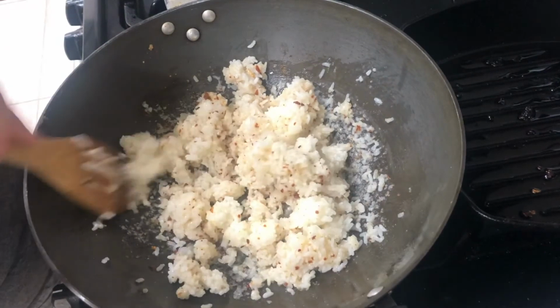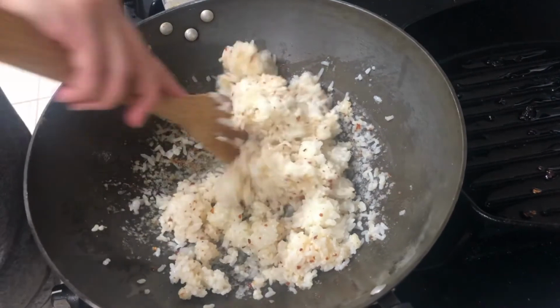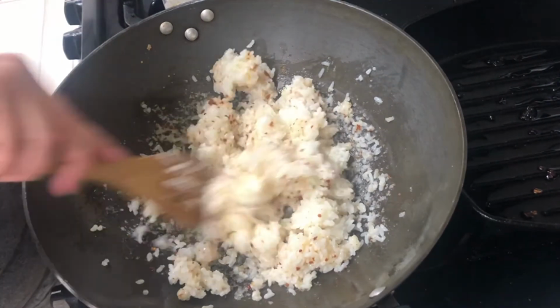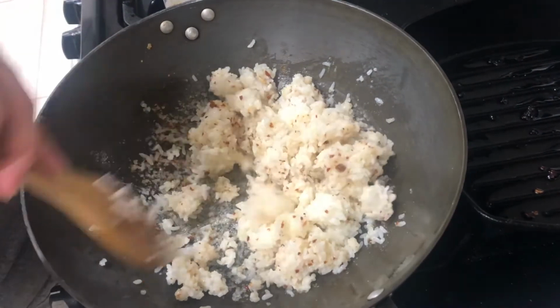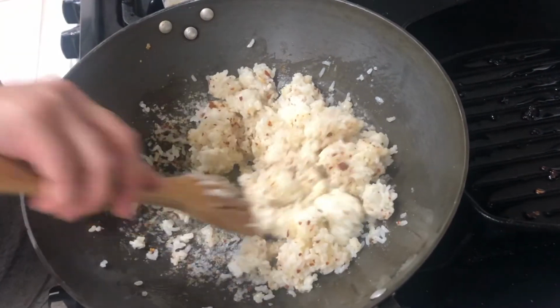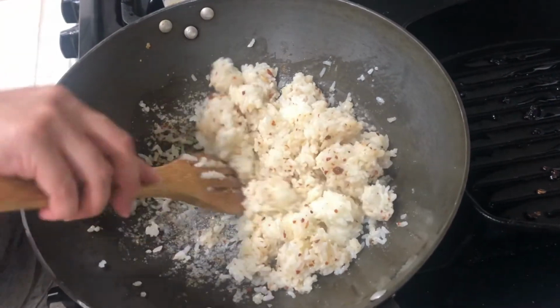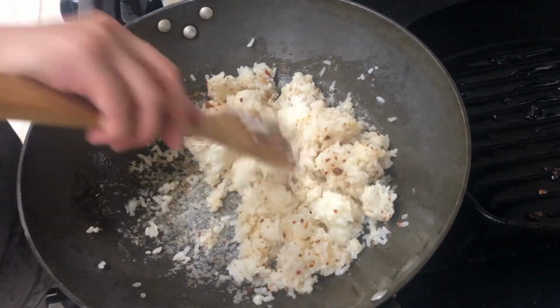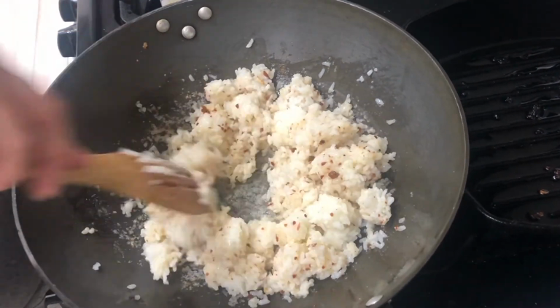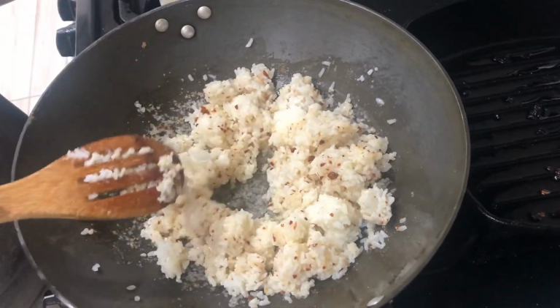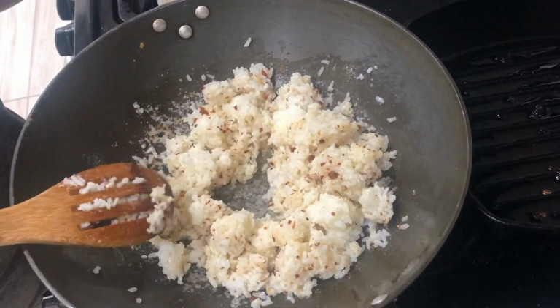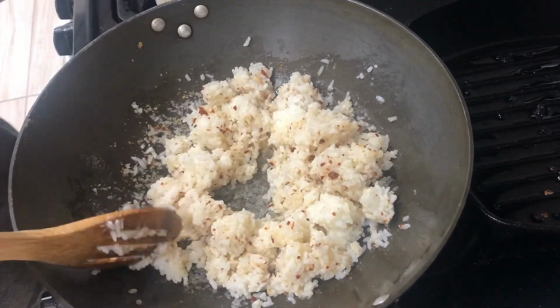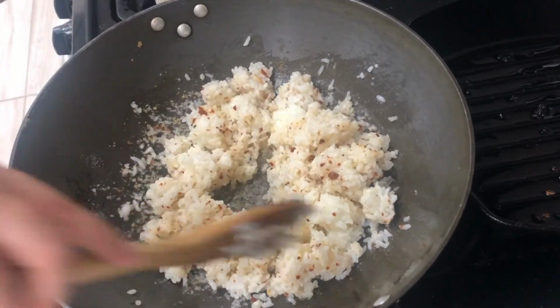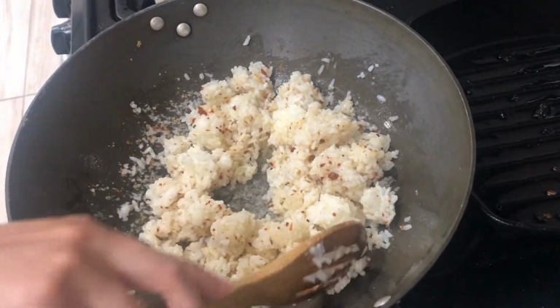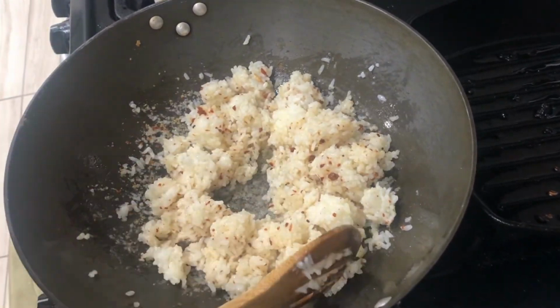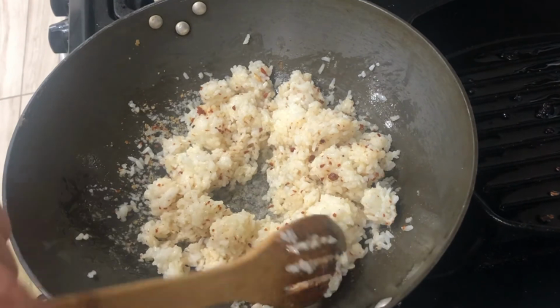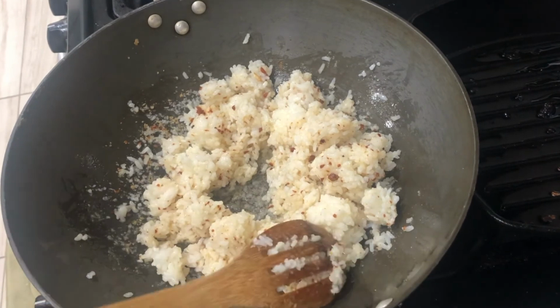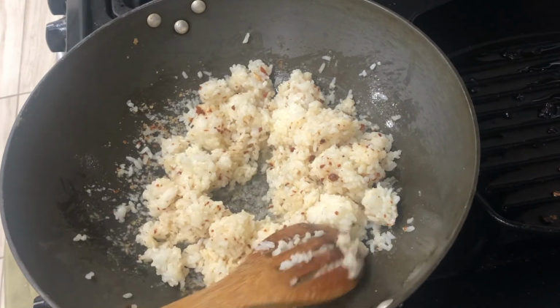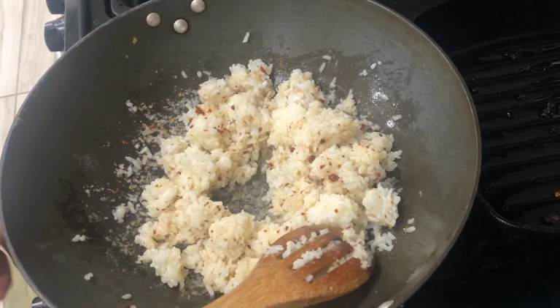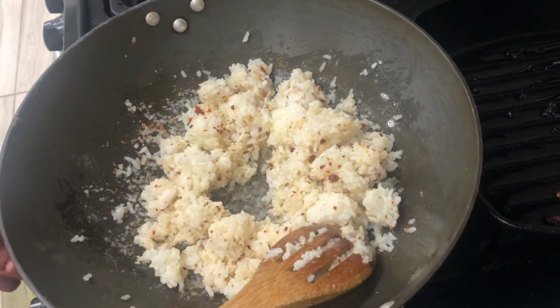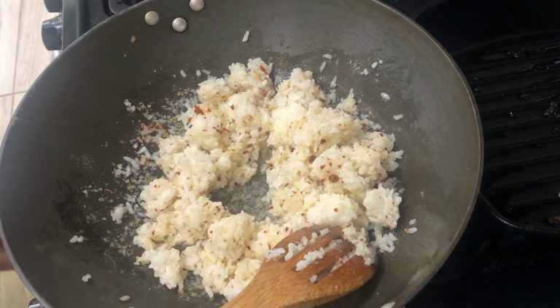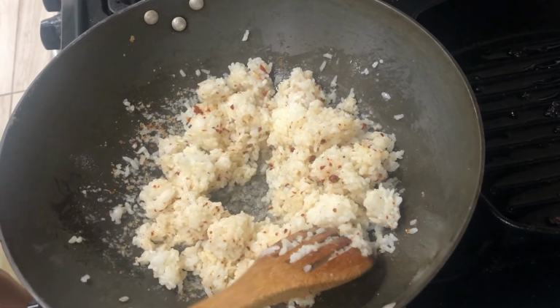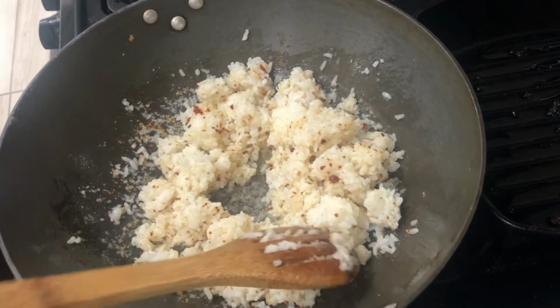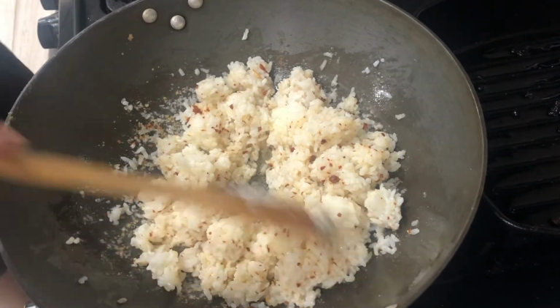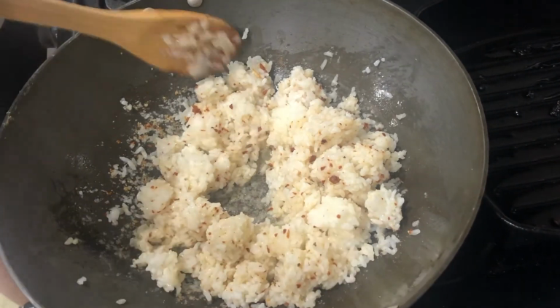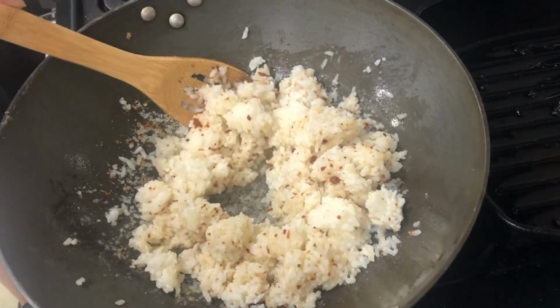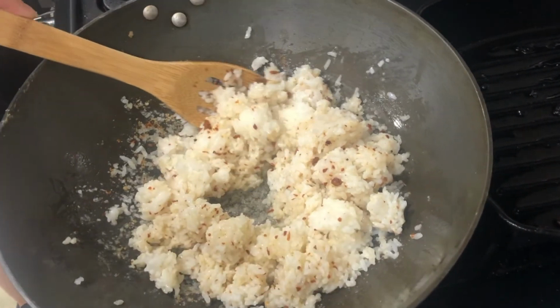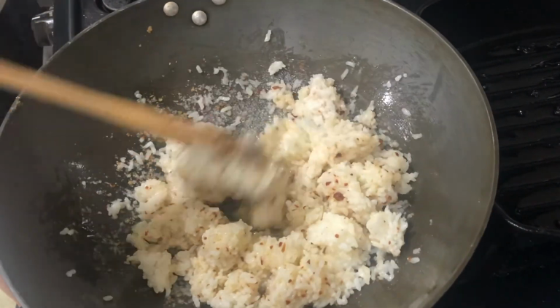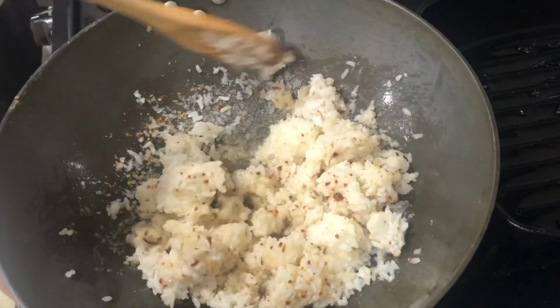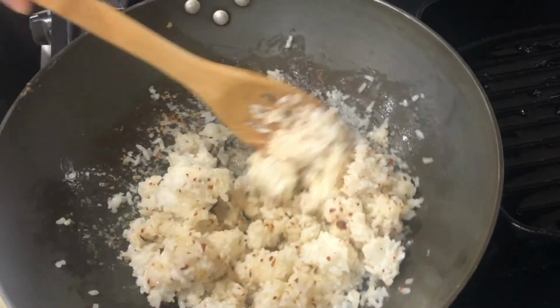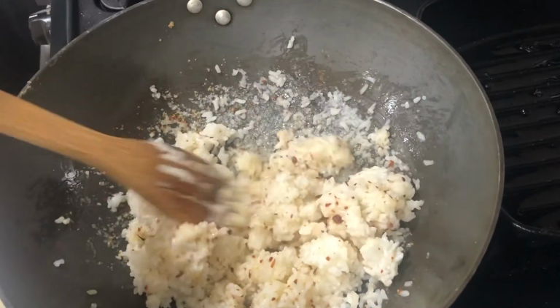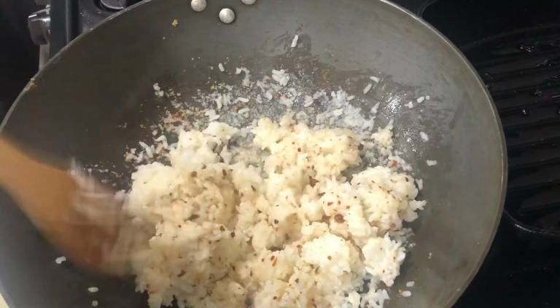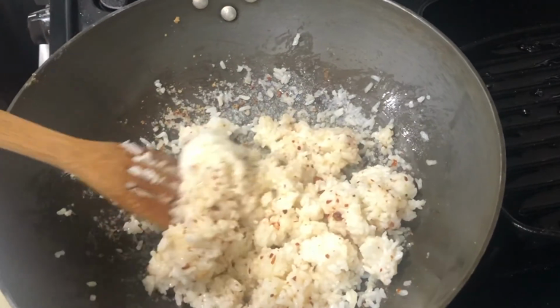Next, you want to cook your garlic fried rice. I'll leave the link below to catch this garlic fried rice recipe. I recommend using day-old rice and lots and lots of garlic.